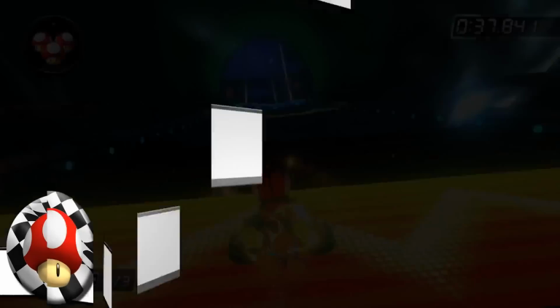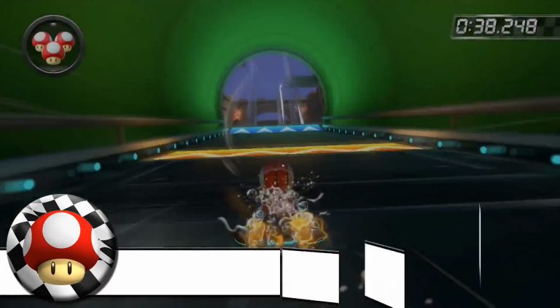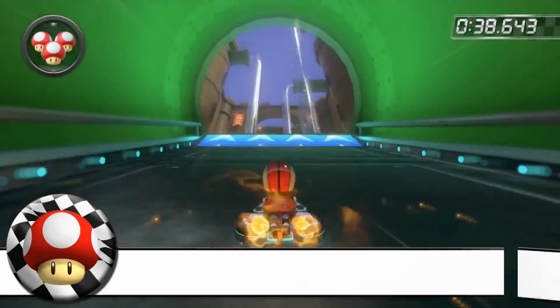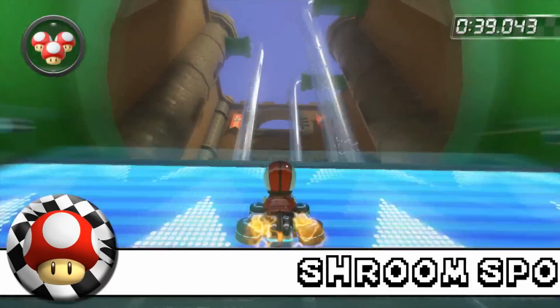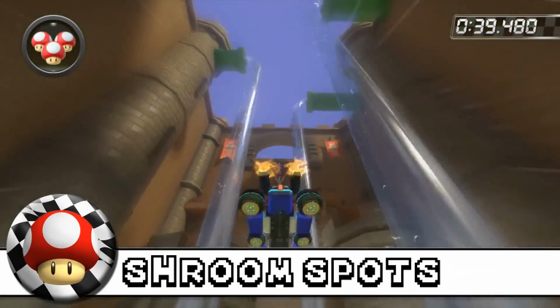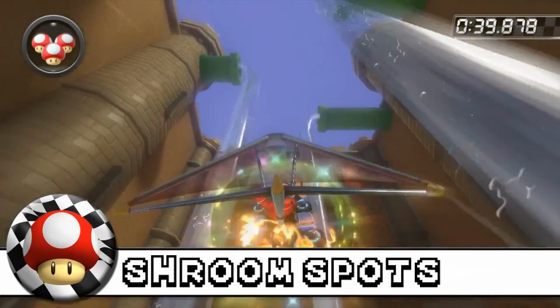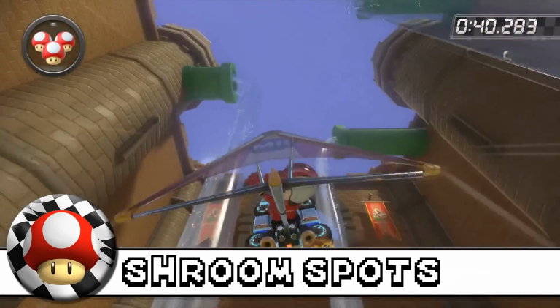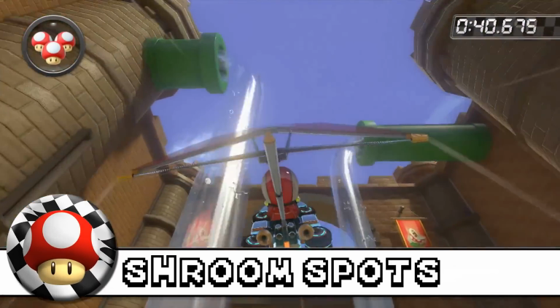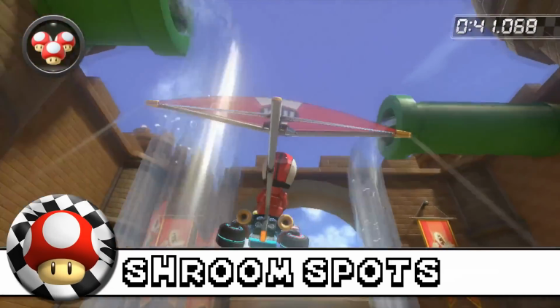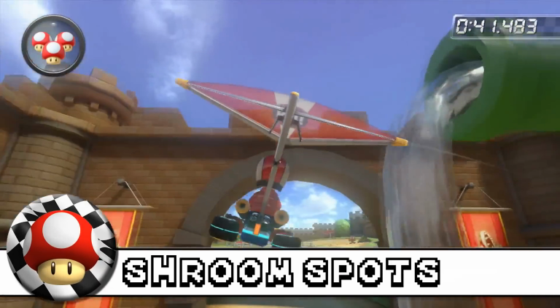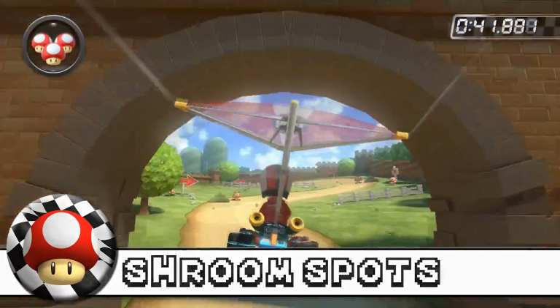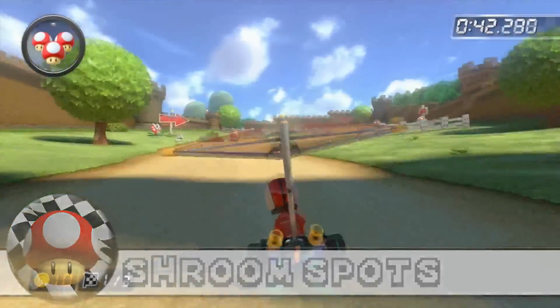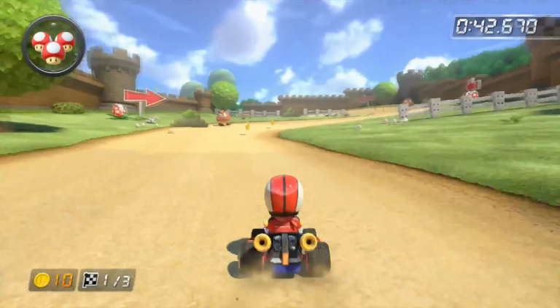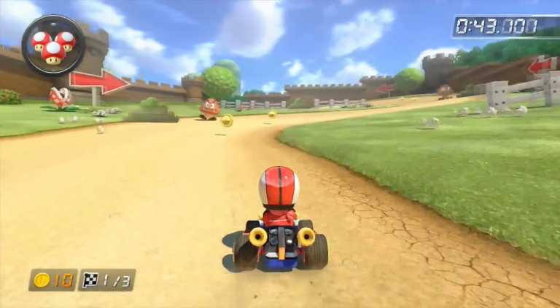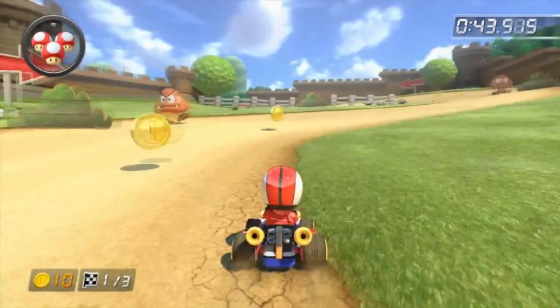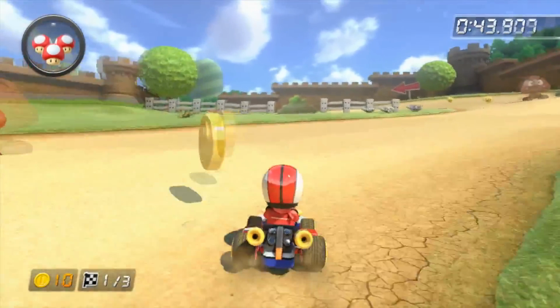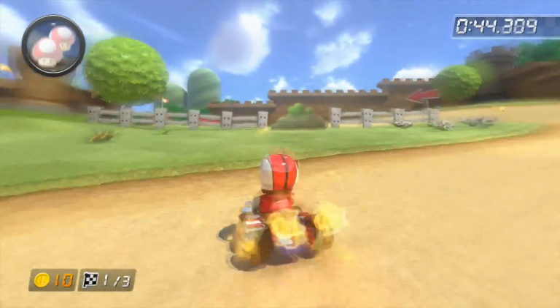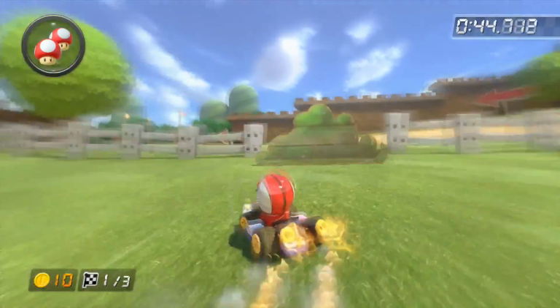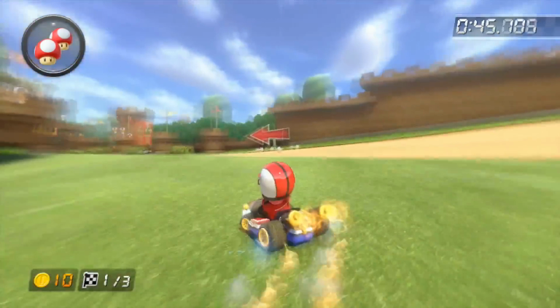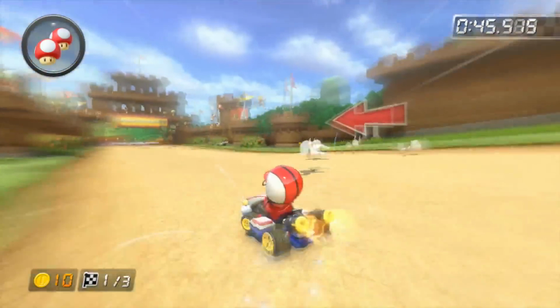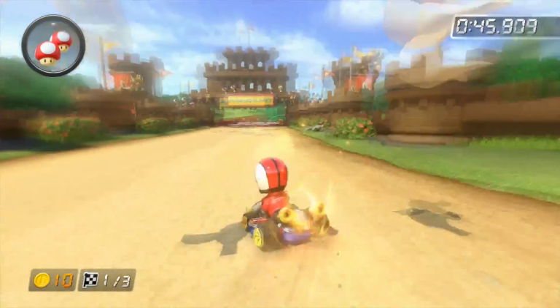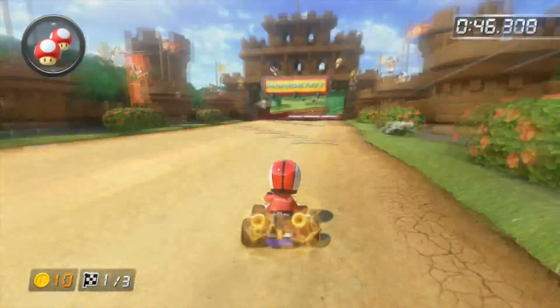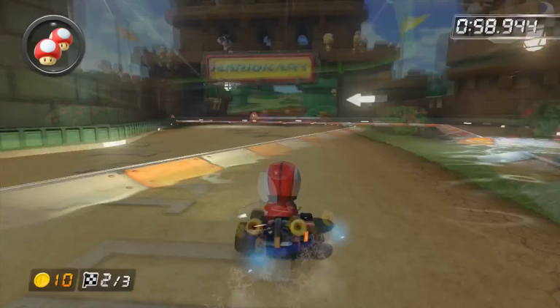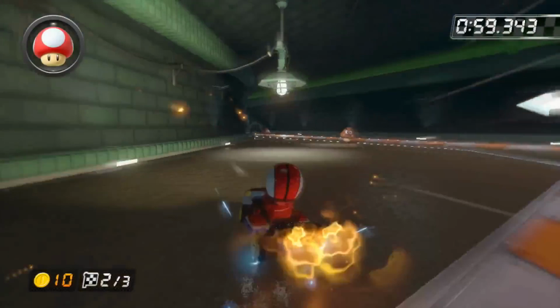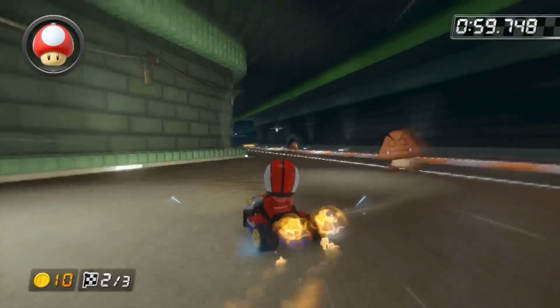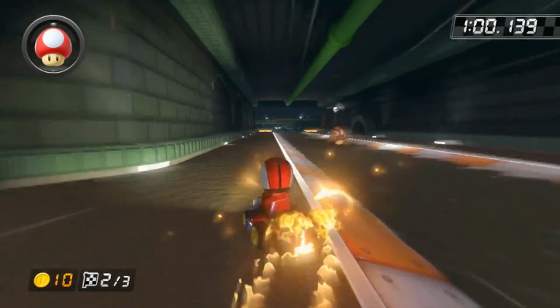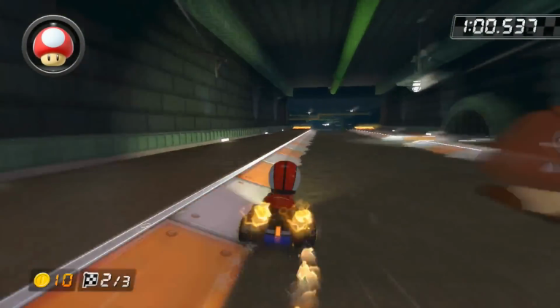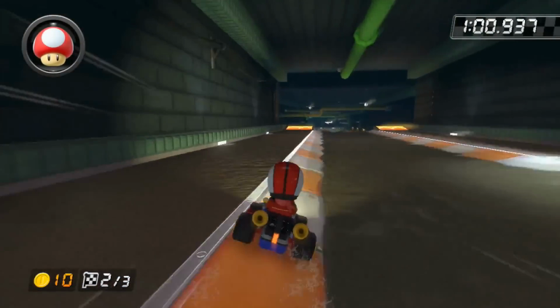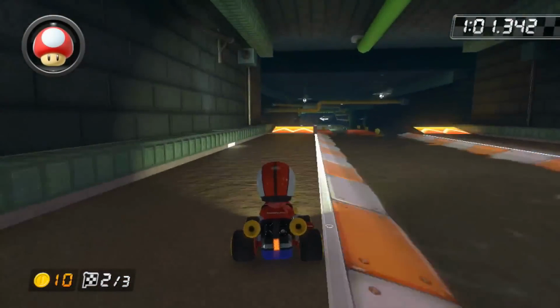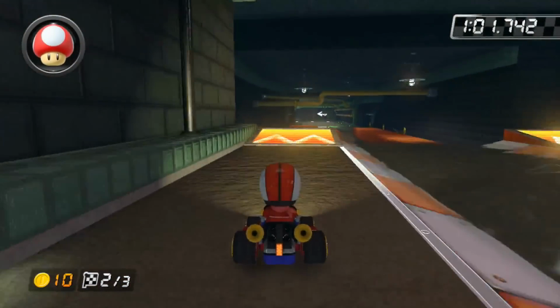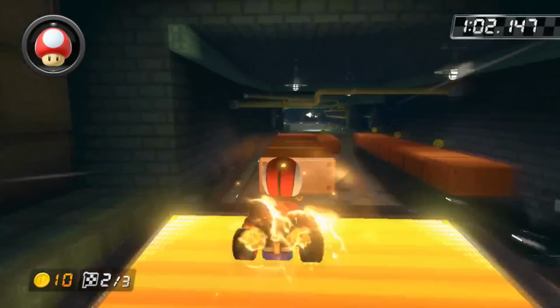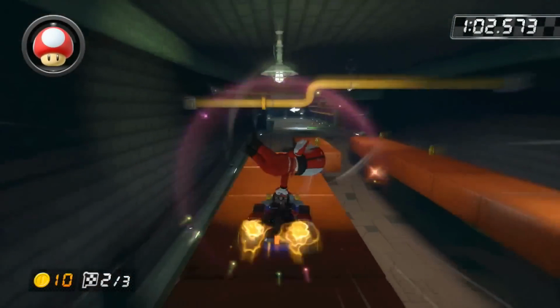Number 1: Mushroom spots. The most efficient way to use your mushroom spots is right before the finish line, so use them right here in order to cut through the grass. You can also use them right here in order to cut through this part to avoid the goombas a lot easier.